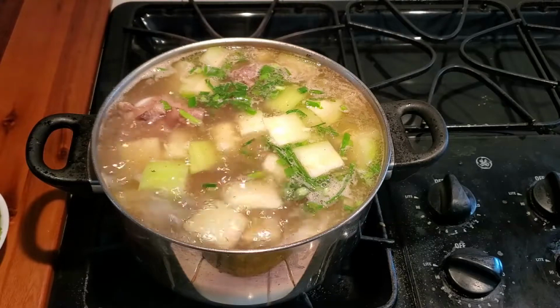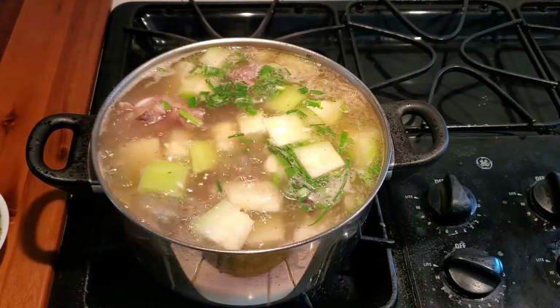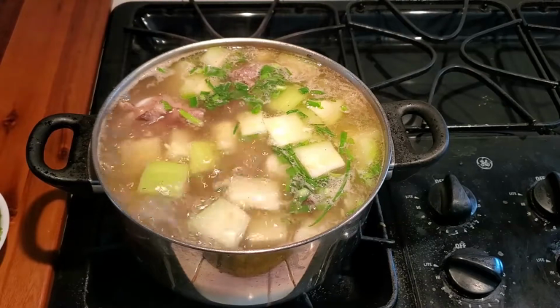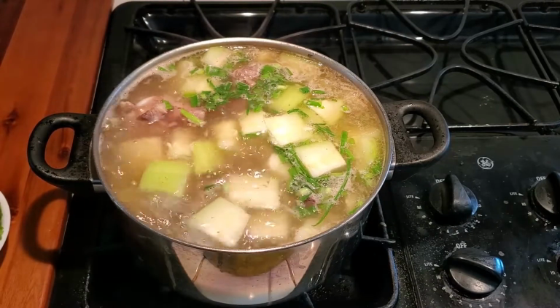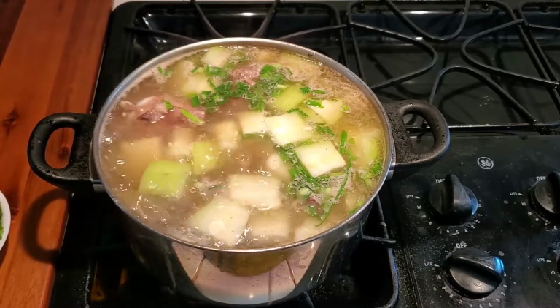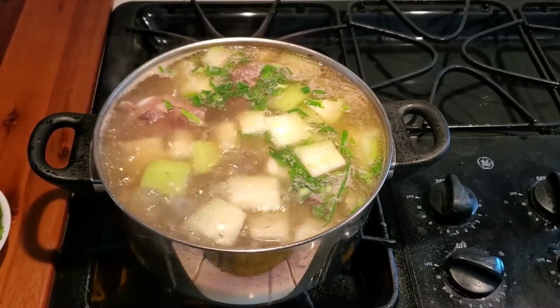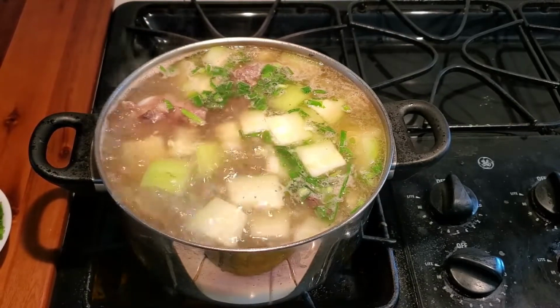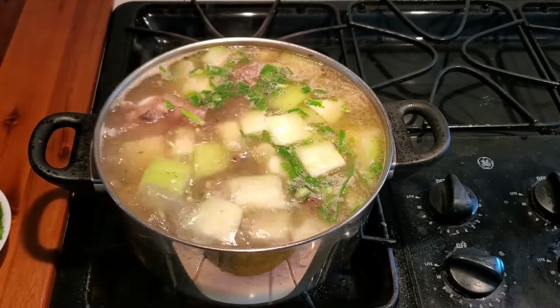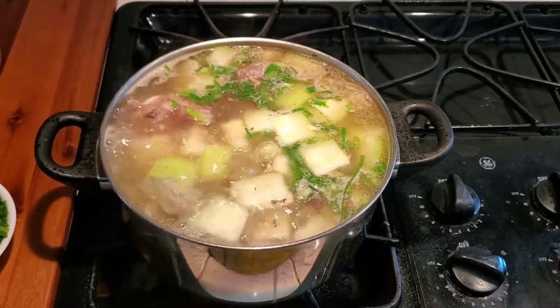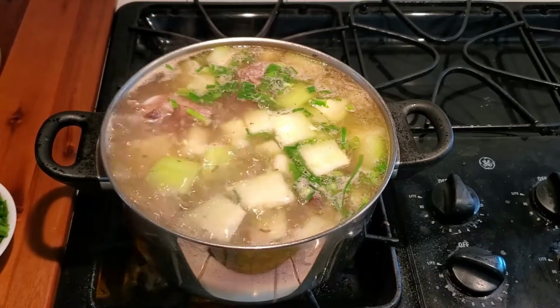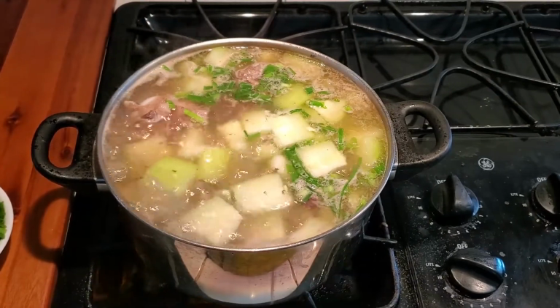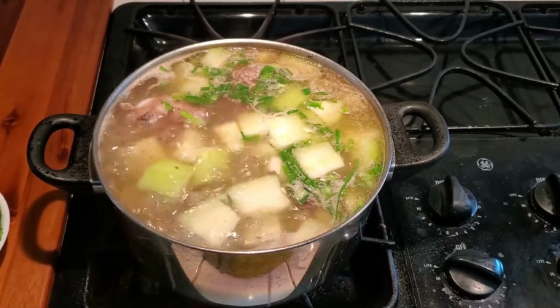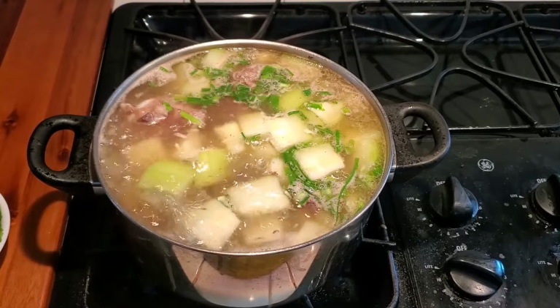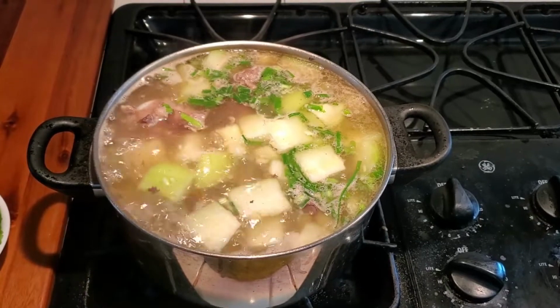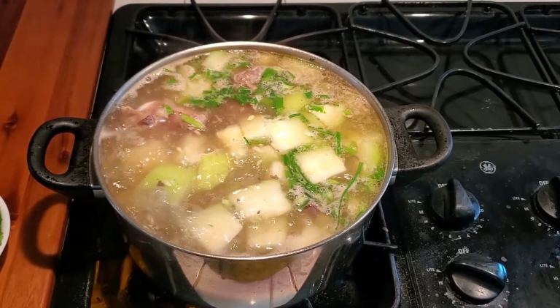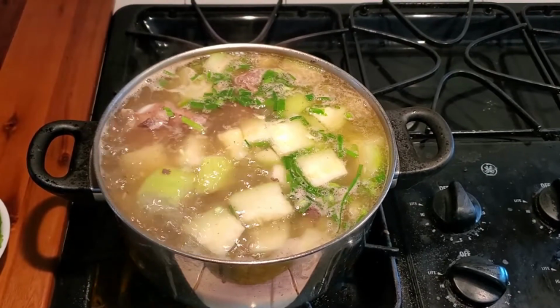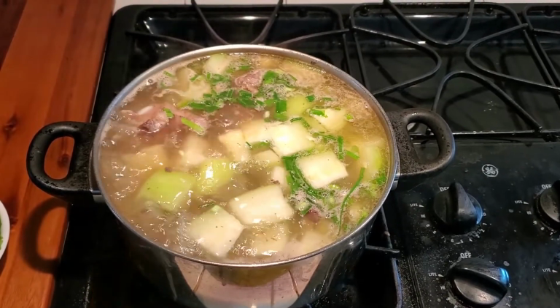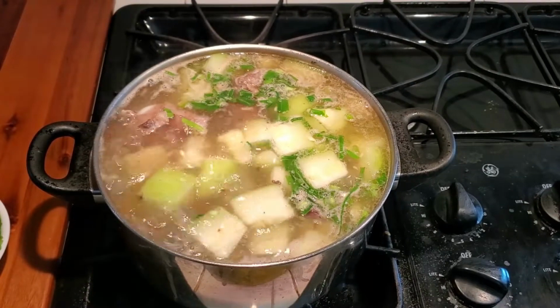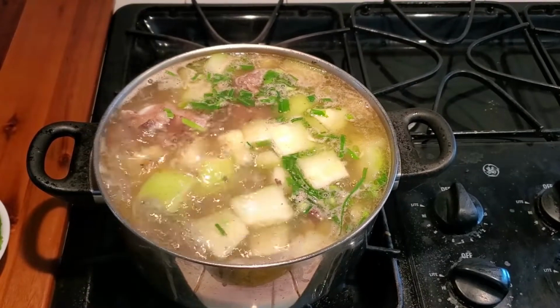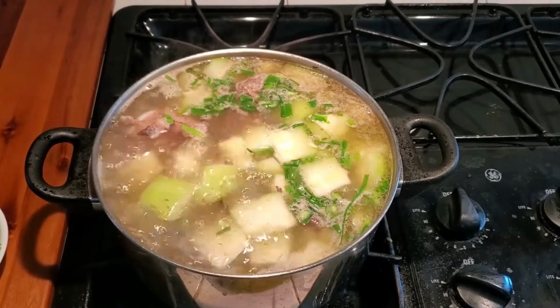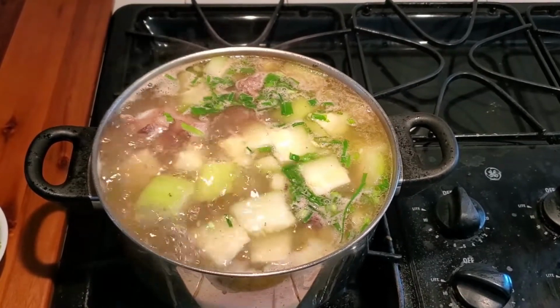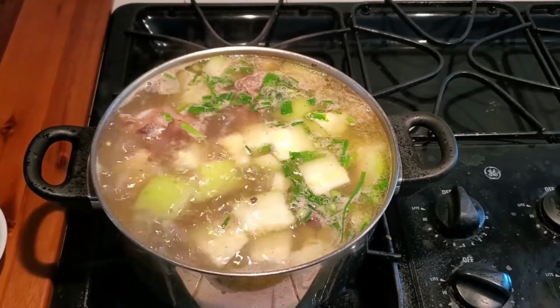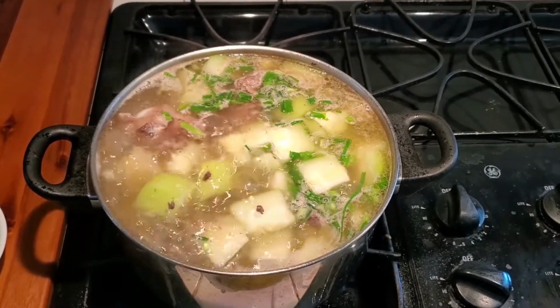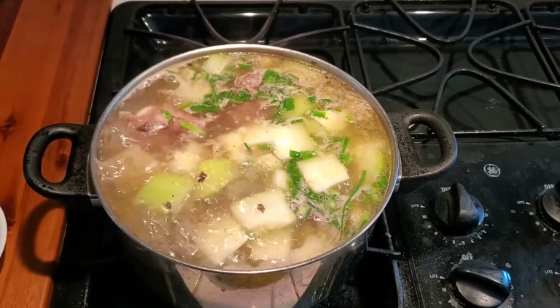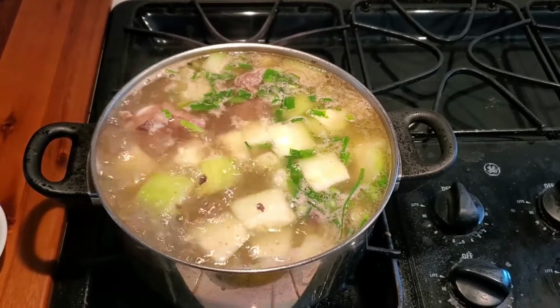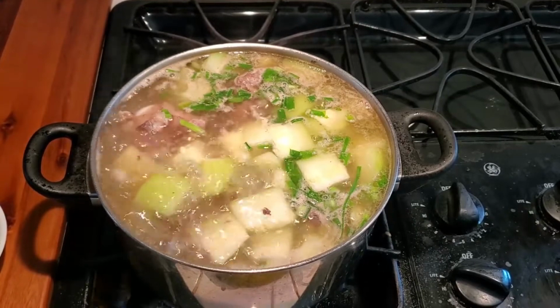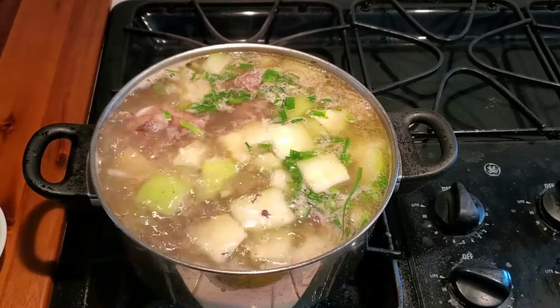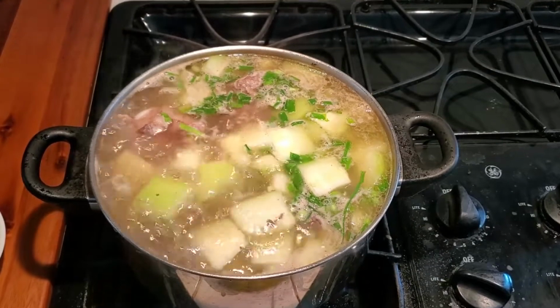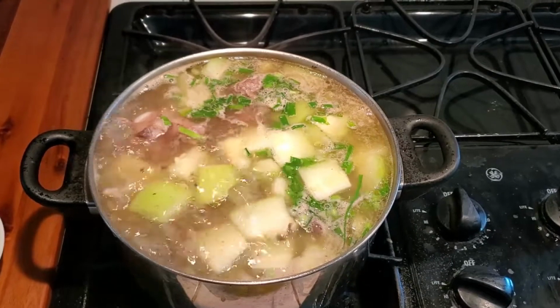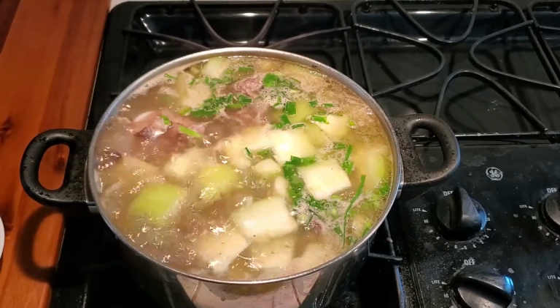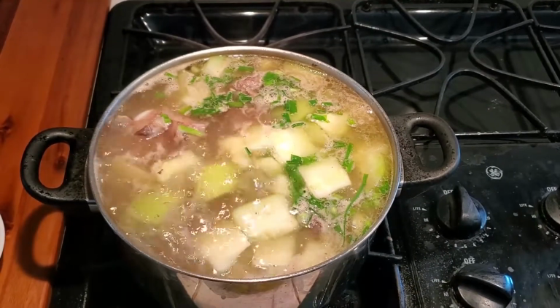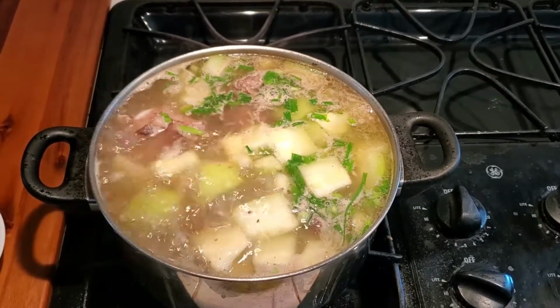This soup is good for a rainy day, cold weather, and it's good for when you are sick. Enjoy the recipe. Thank you for watching.